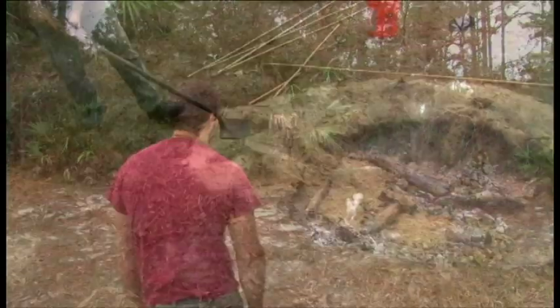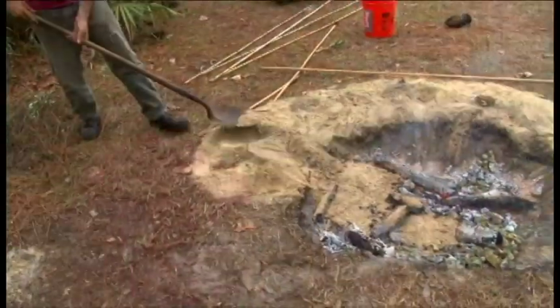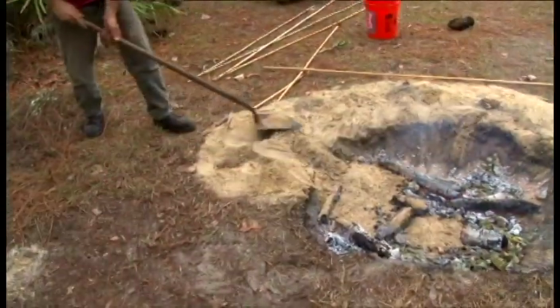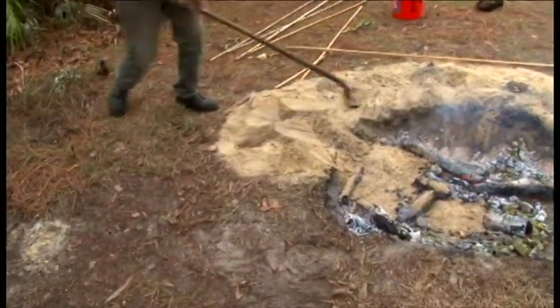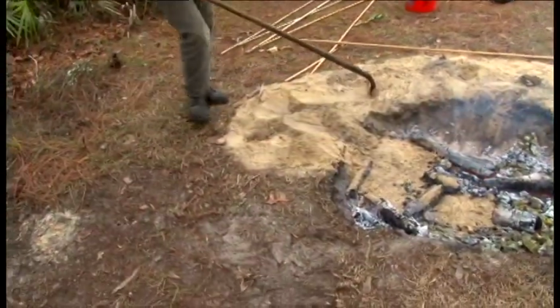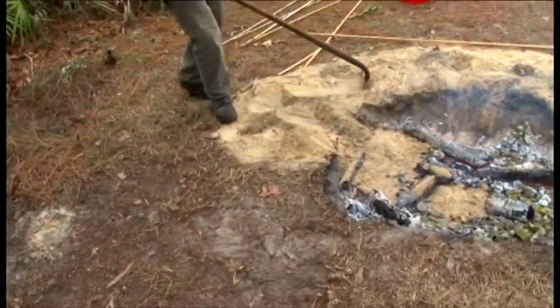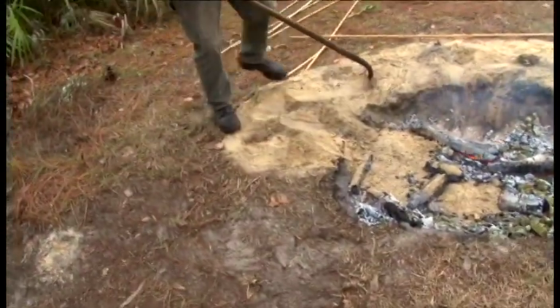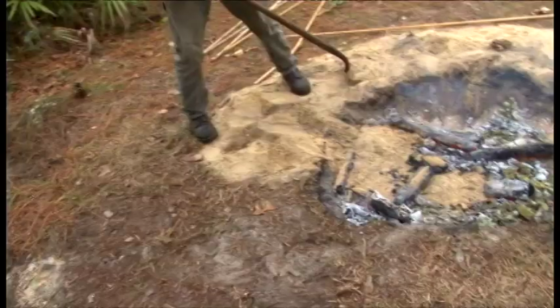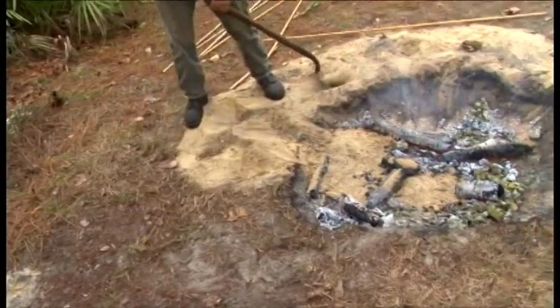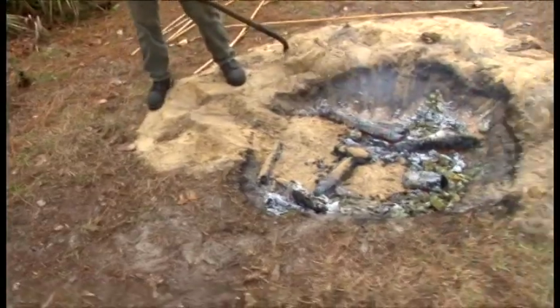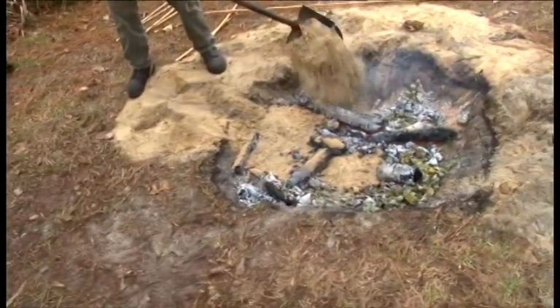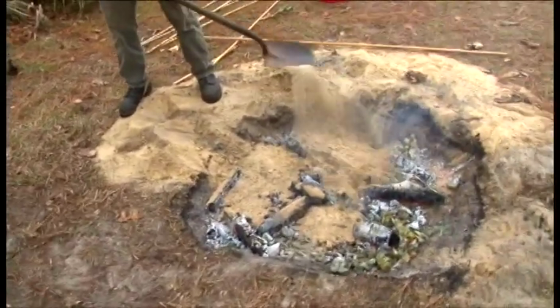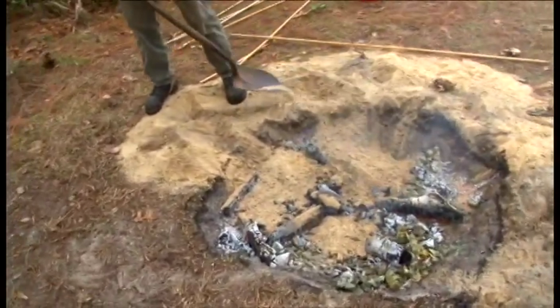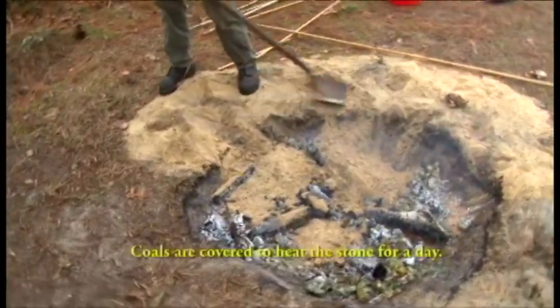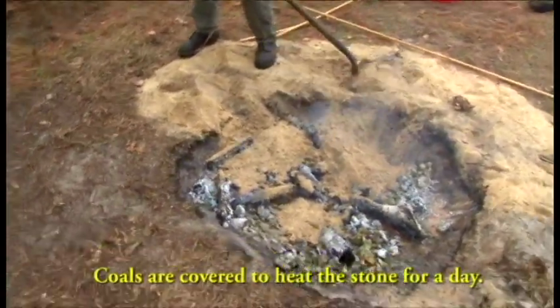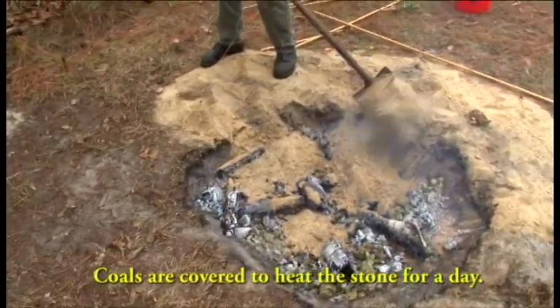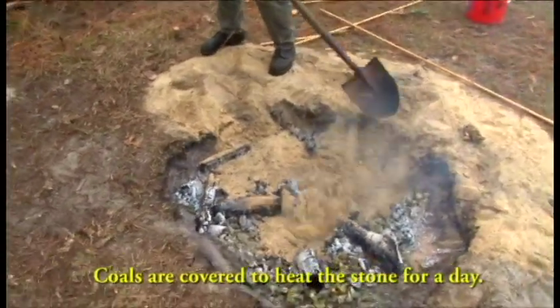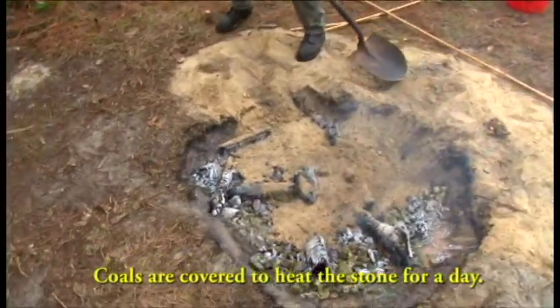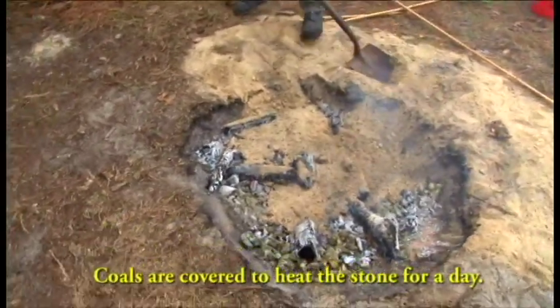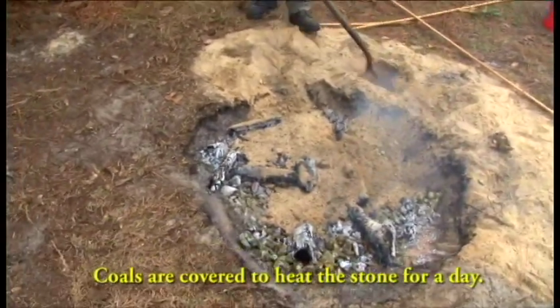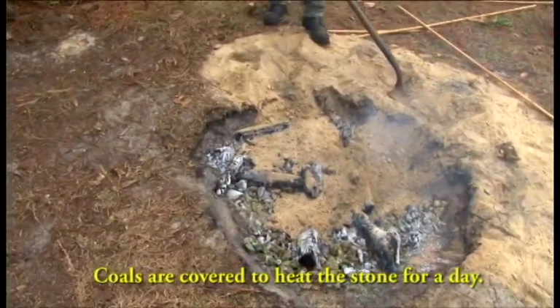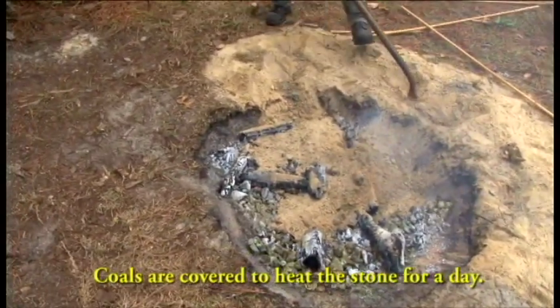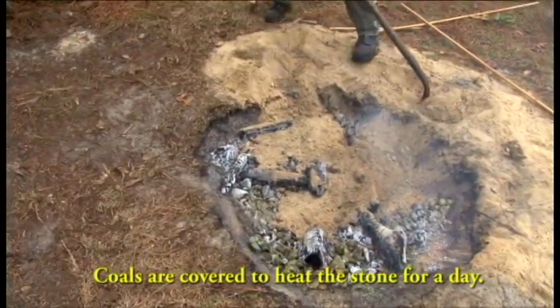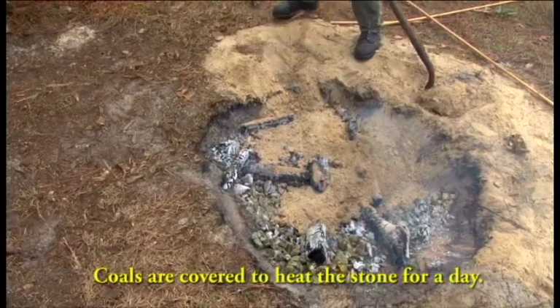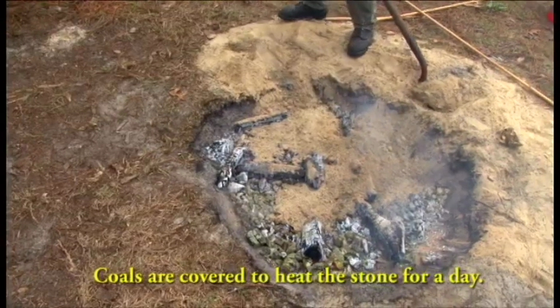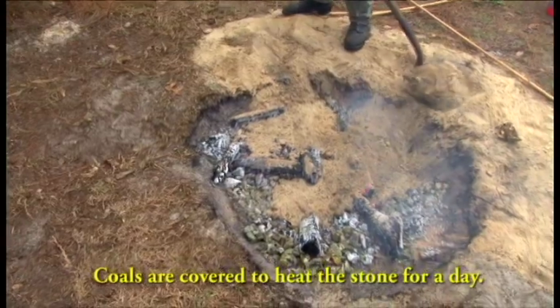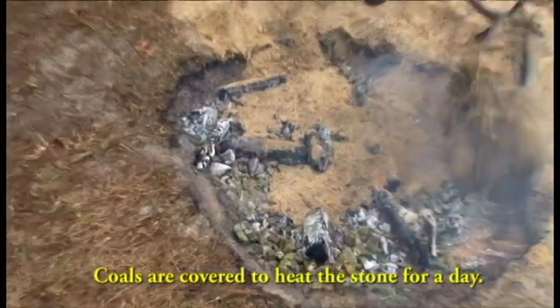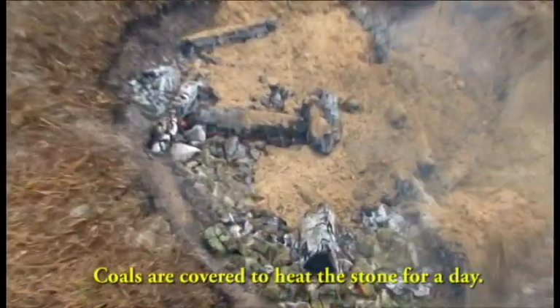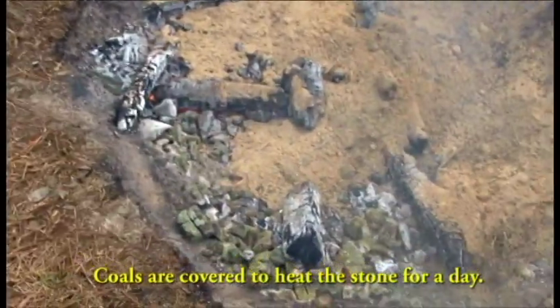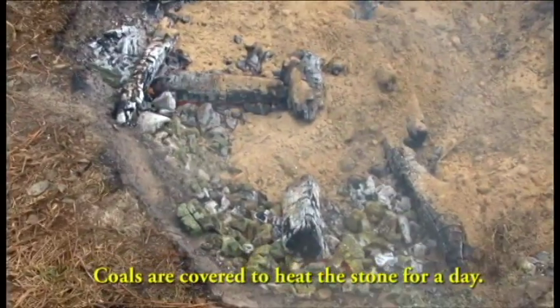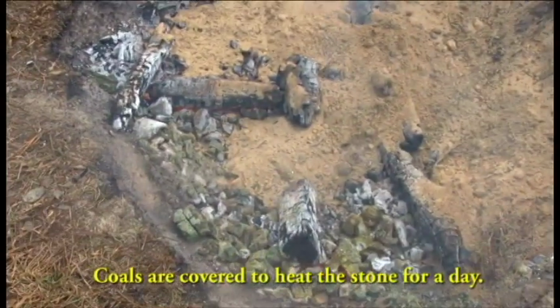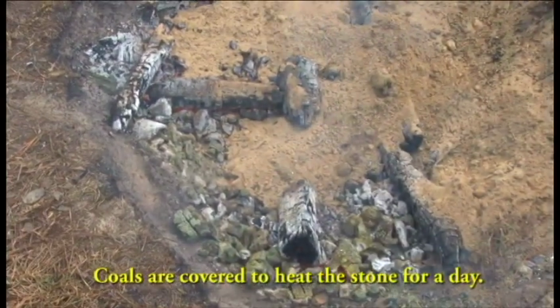Once the fire is burned down to hot coals, they're spread over the sand and then covered with more sand and allowed to bake and heat the stone for about a day.